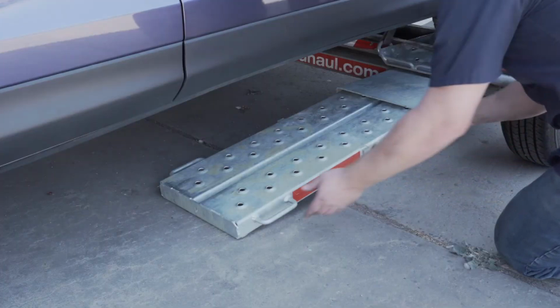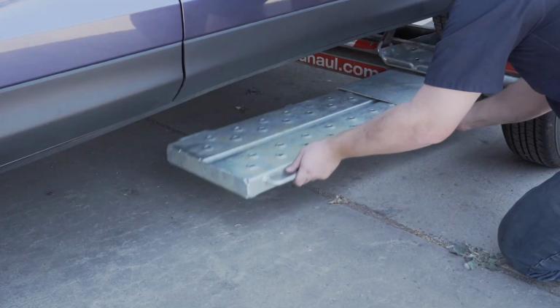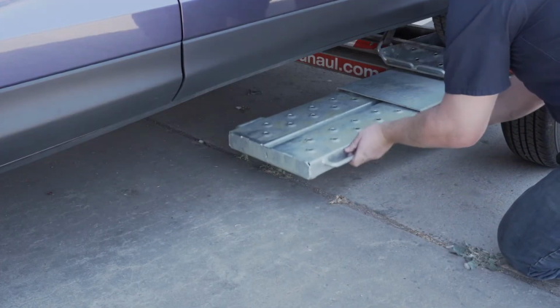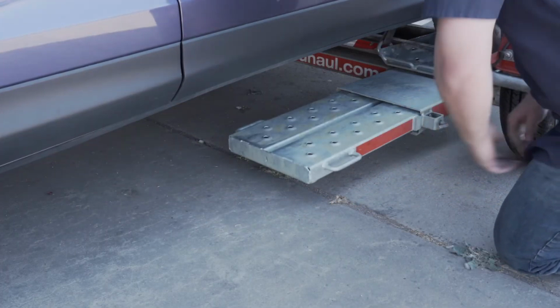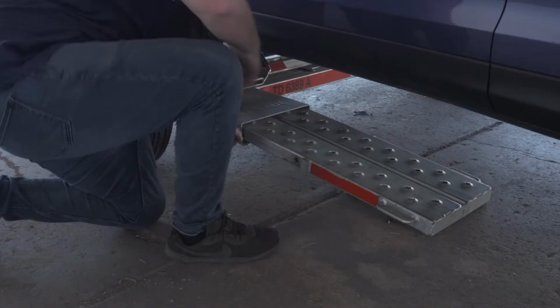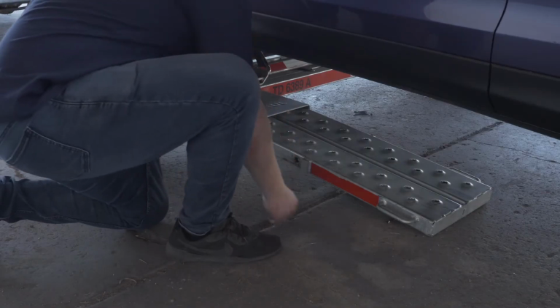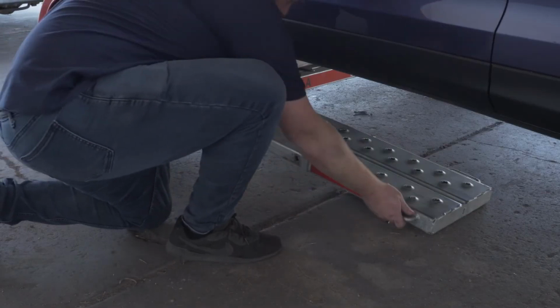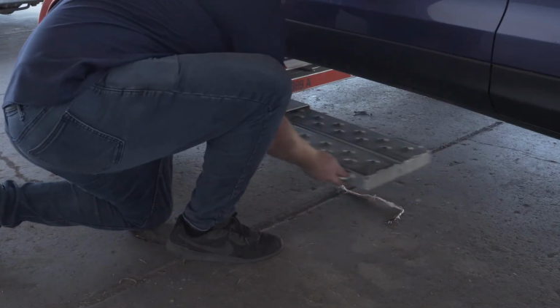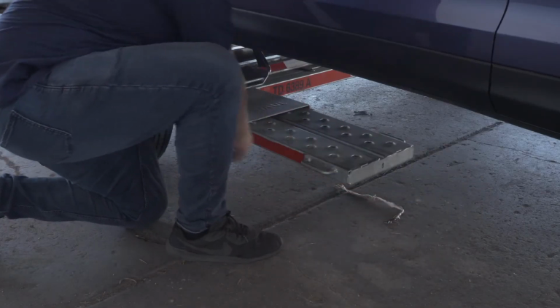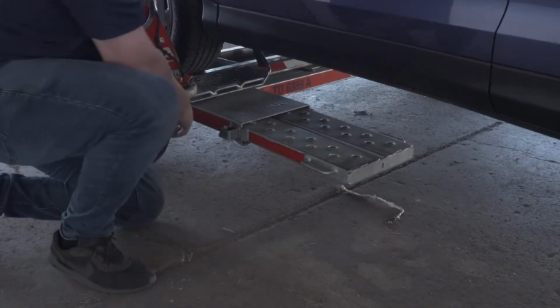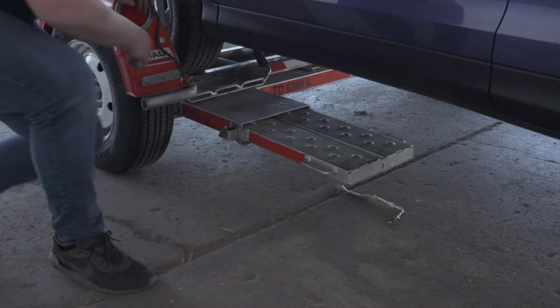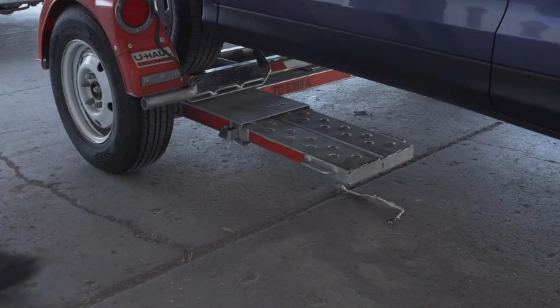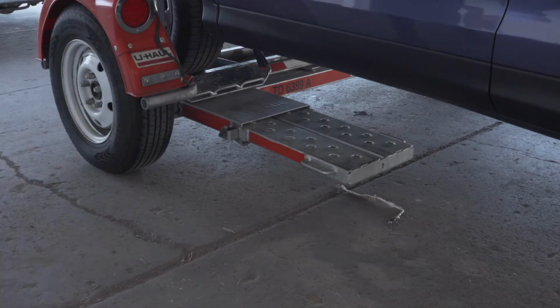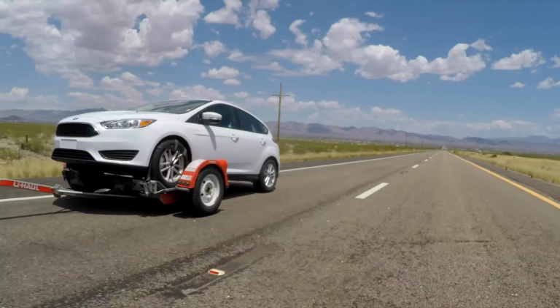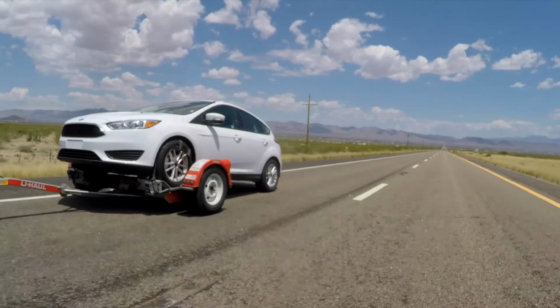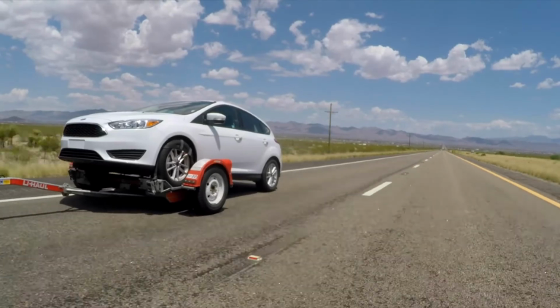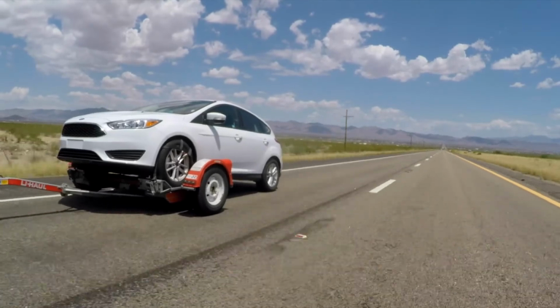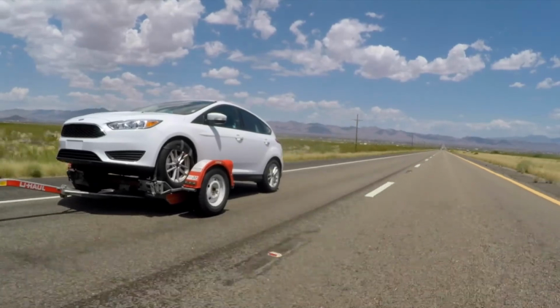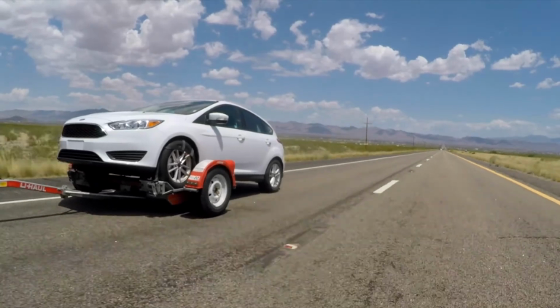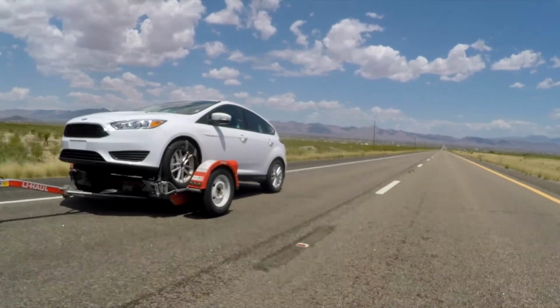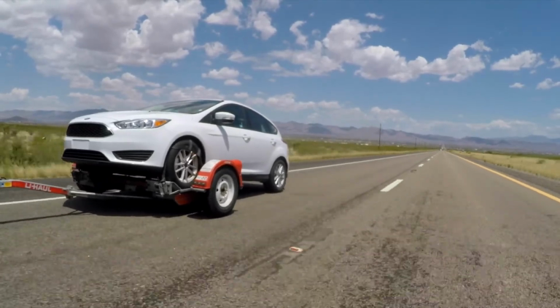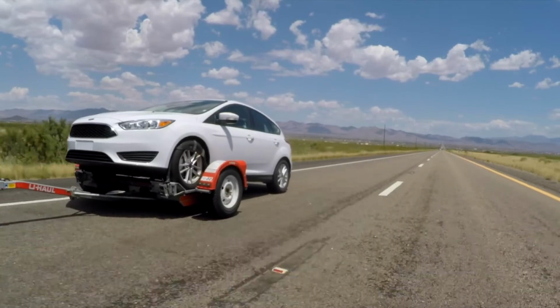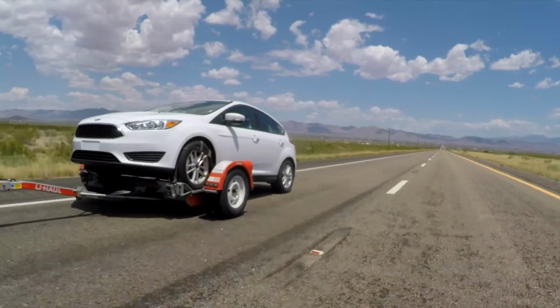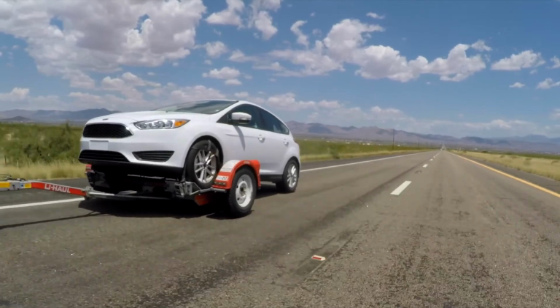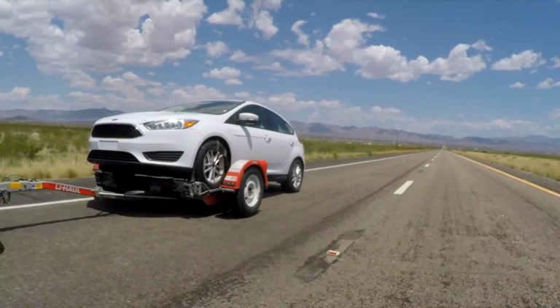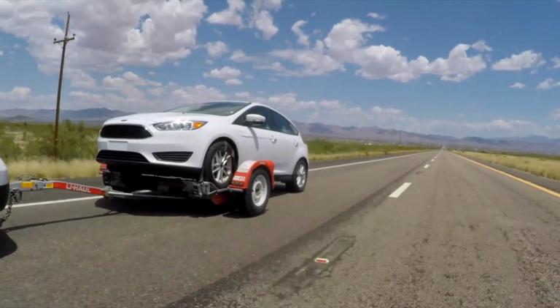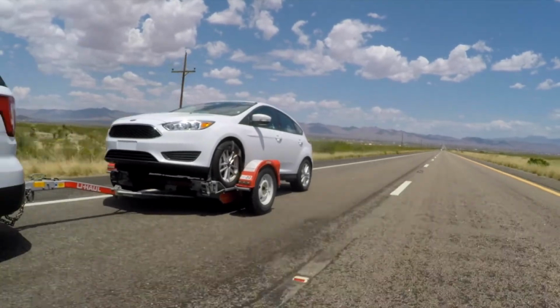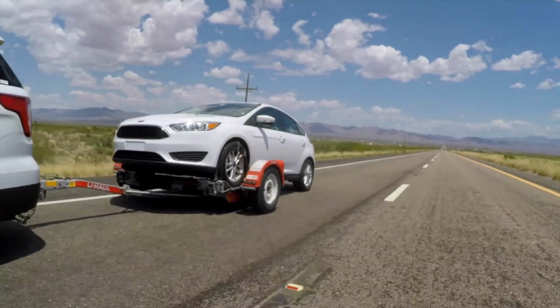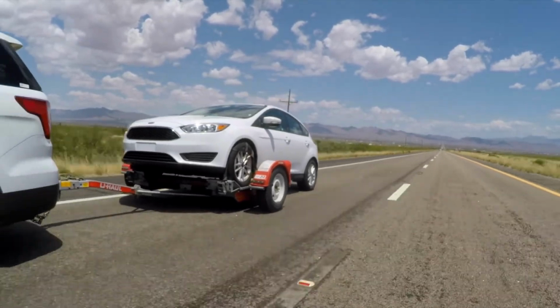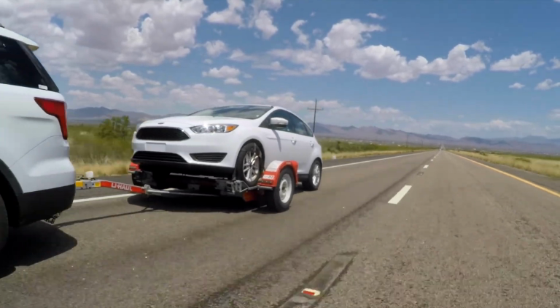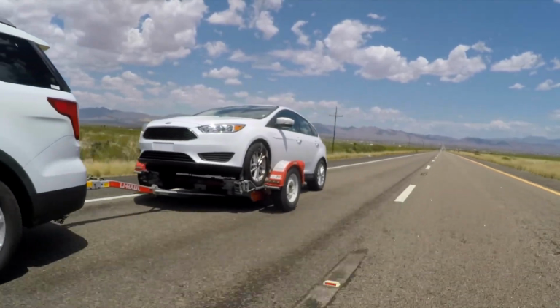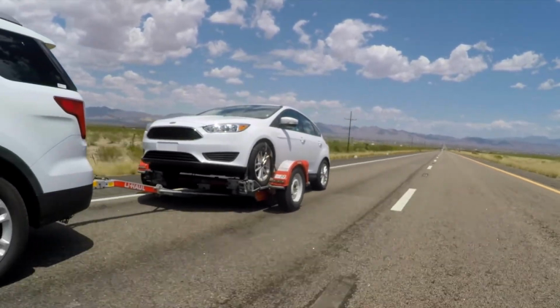Secure the toe ramps by lifting them and sliding them back into the car dolly until the latch pins re-engage. Recheck the tire straps and all hookup connections after the first 5 miles, again after 50 miles, and thereafter at all stops during your travels.